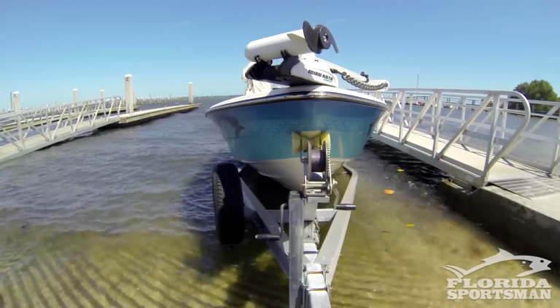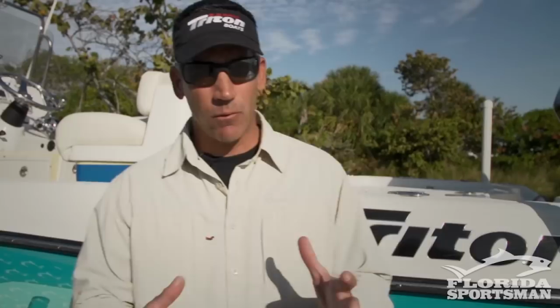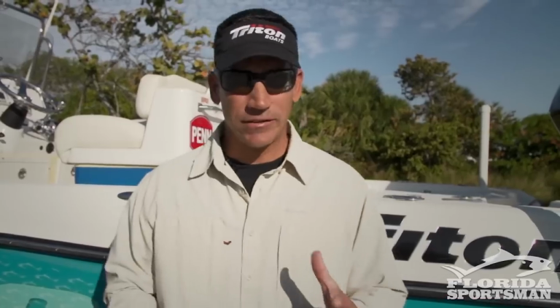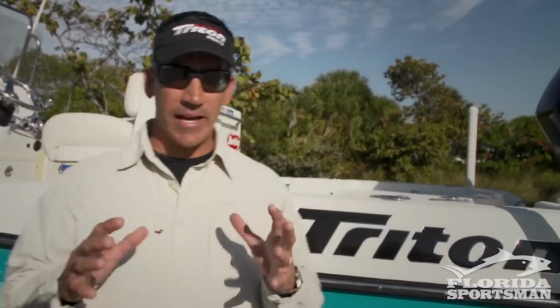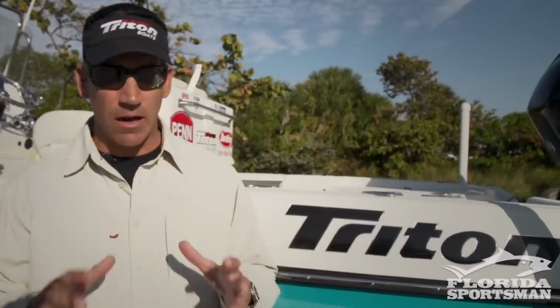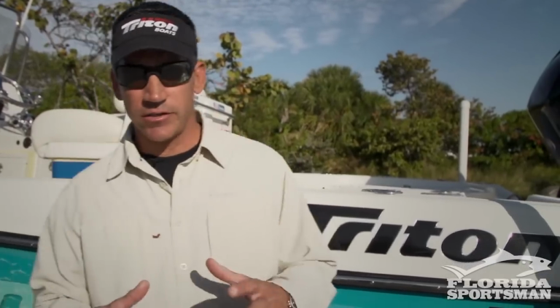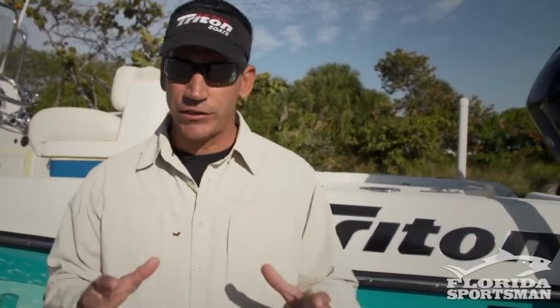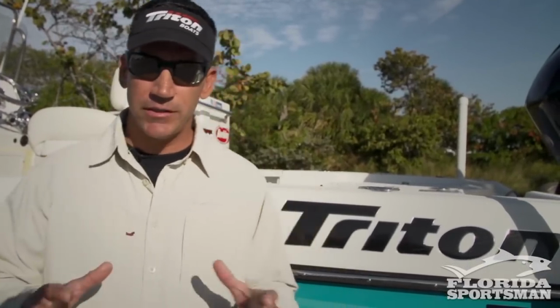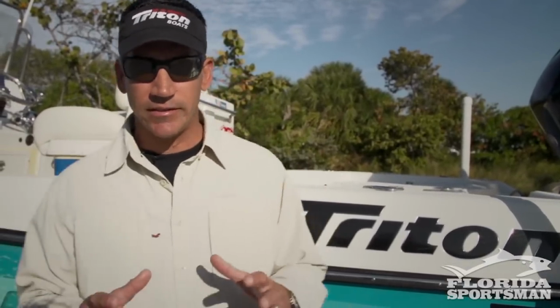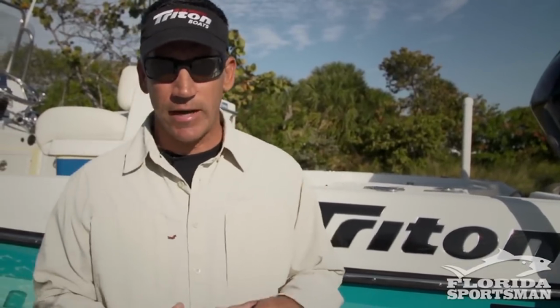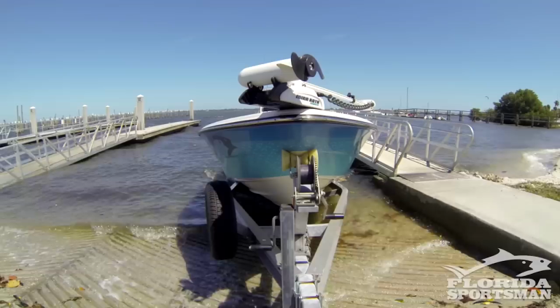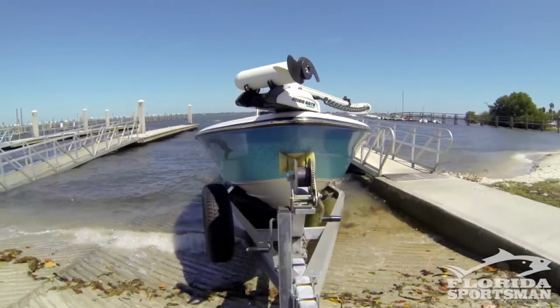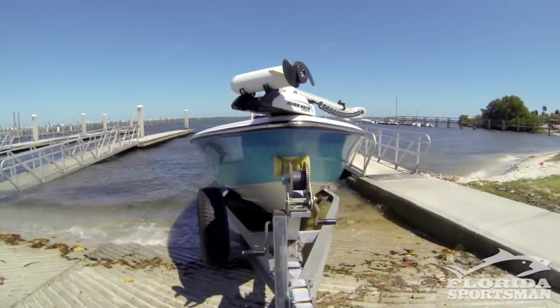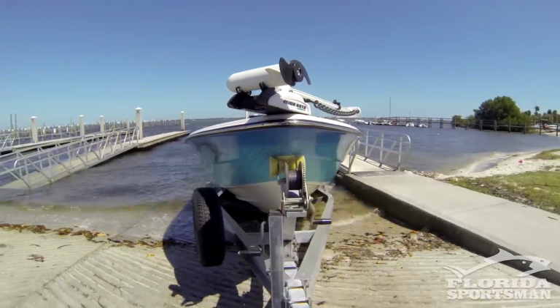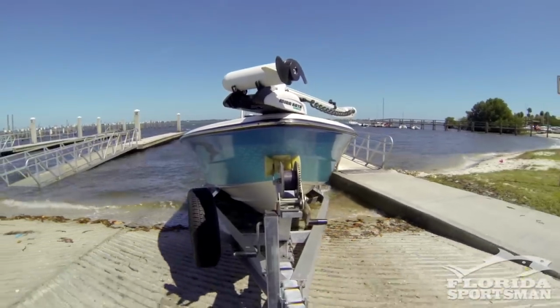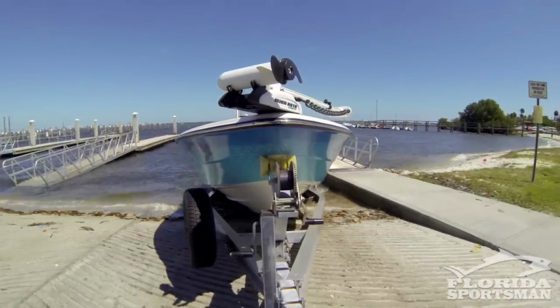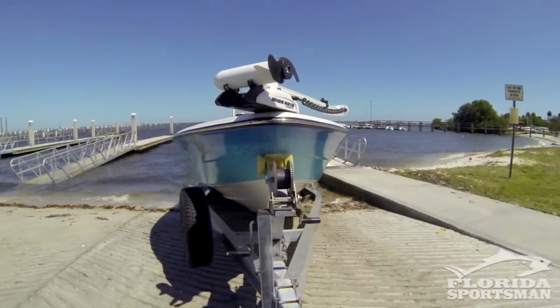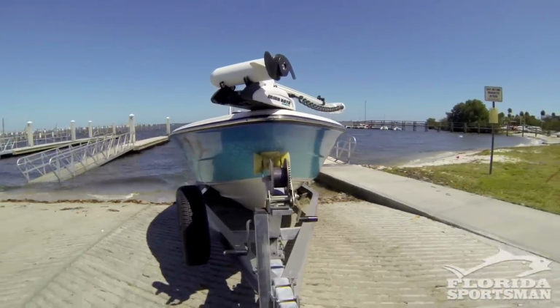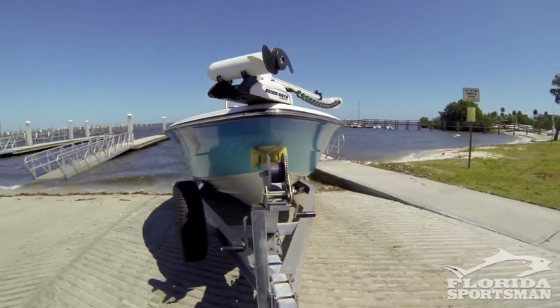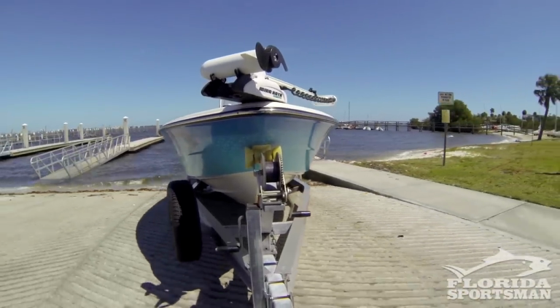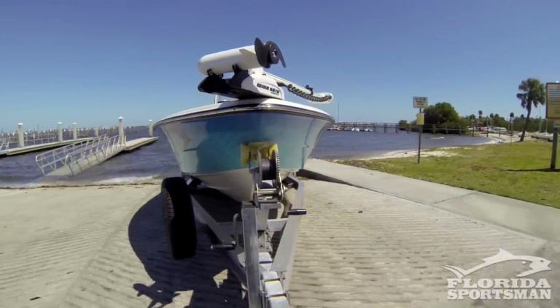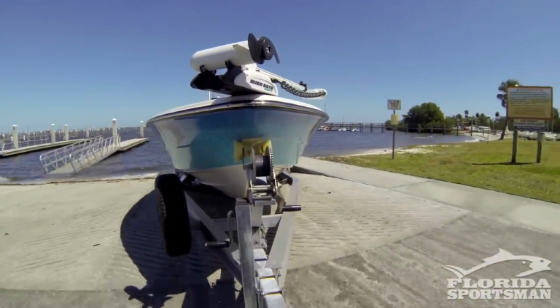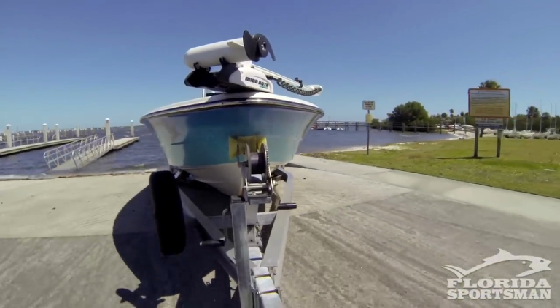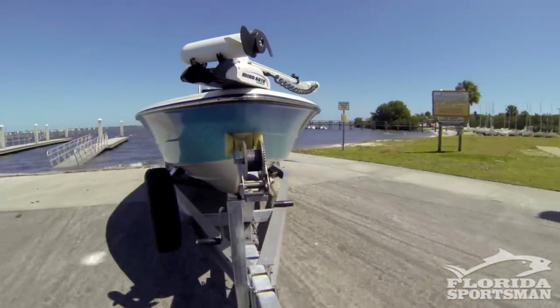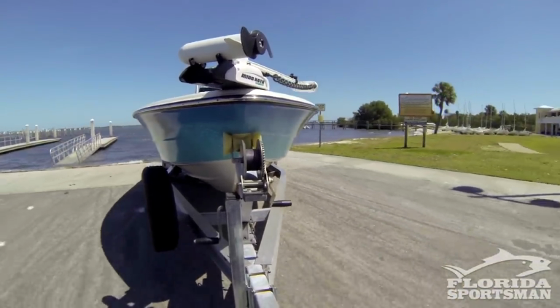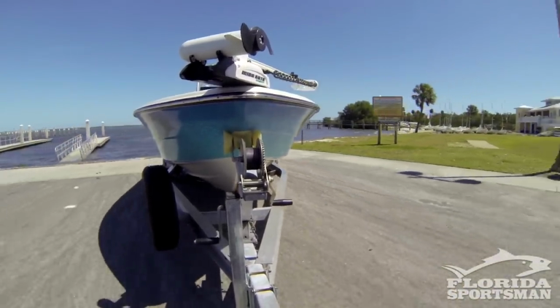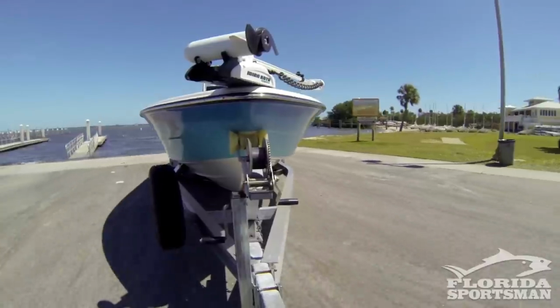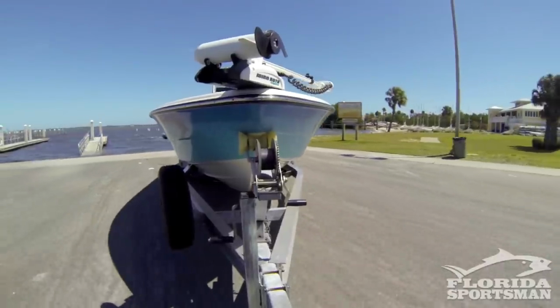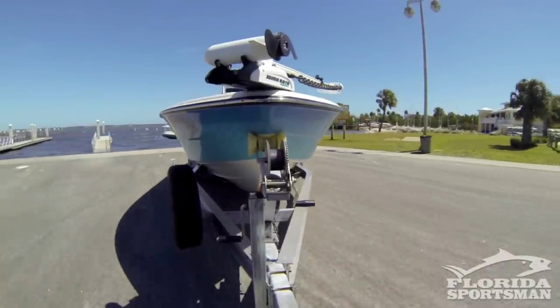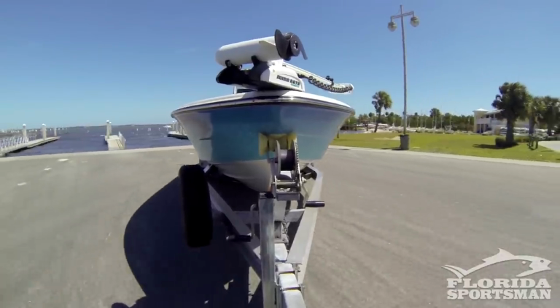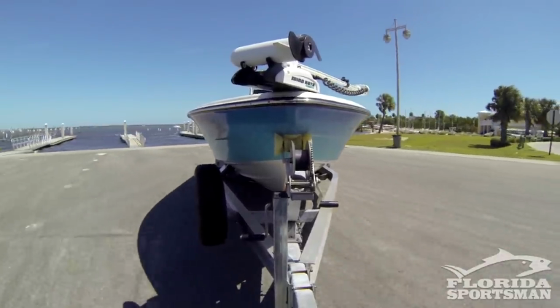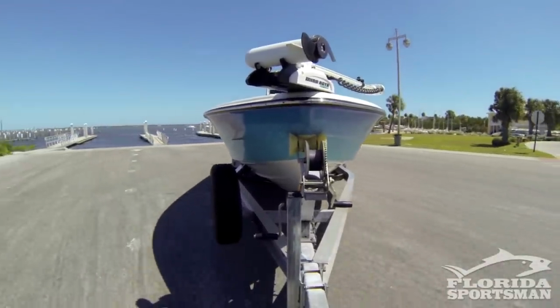One other thing to add — as a common courtesy, especially on busy weekends at these ramps, when you pull your boat out, pull it all the way out of the way. Give other people the opportunity to utilize the ramp. Get your boat out of the way before you start putting straps on and getting everything out of the boat.